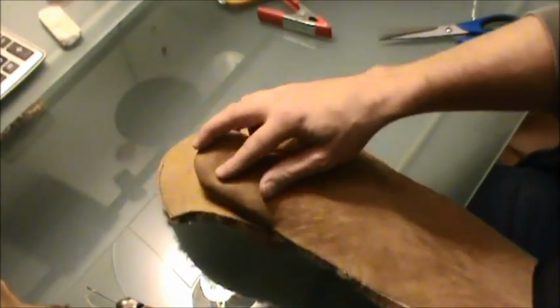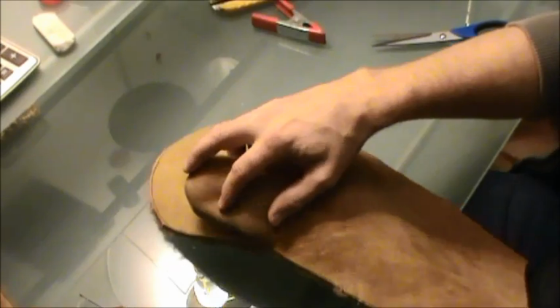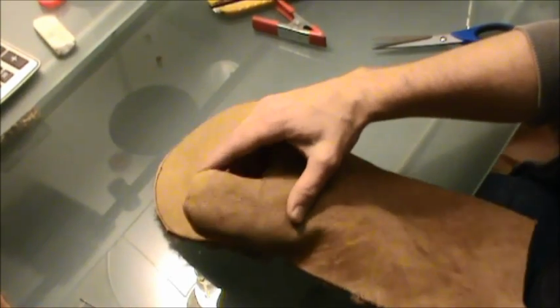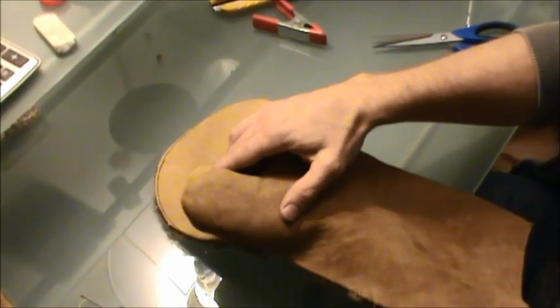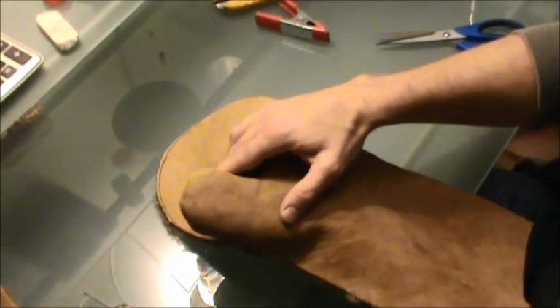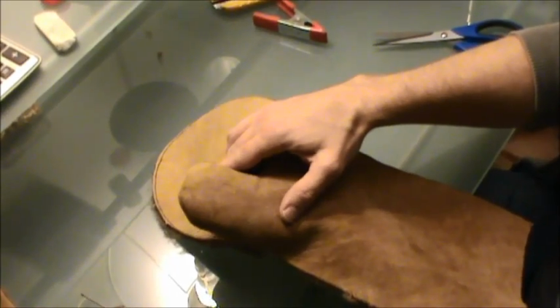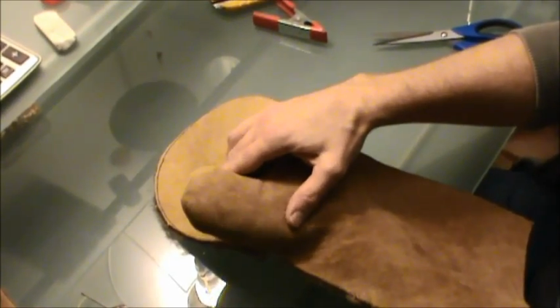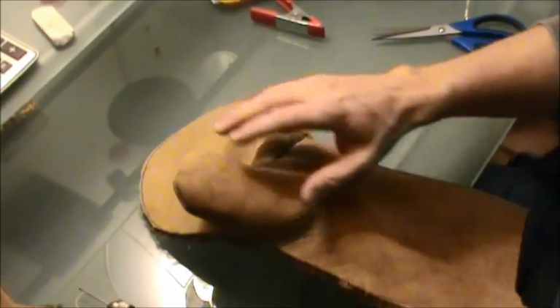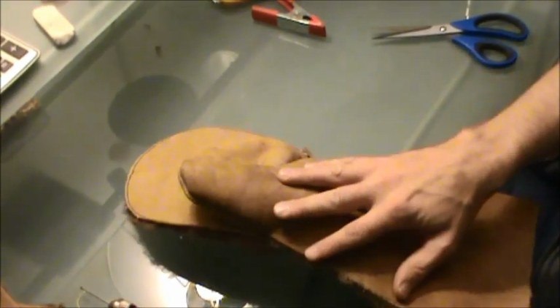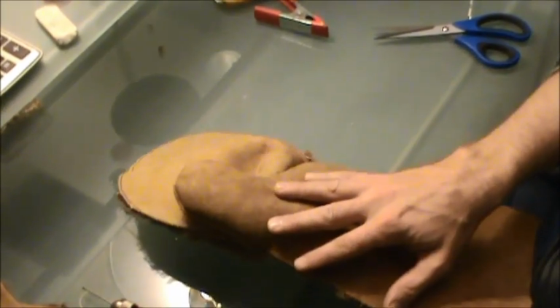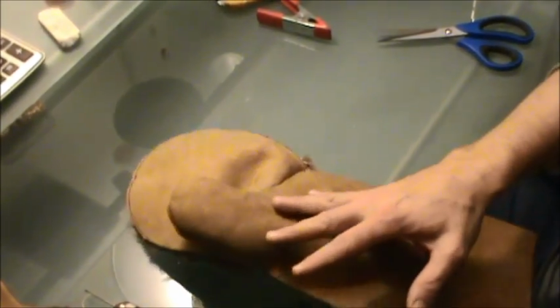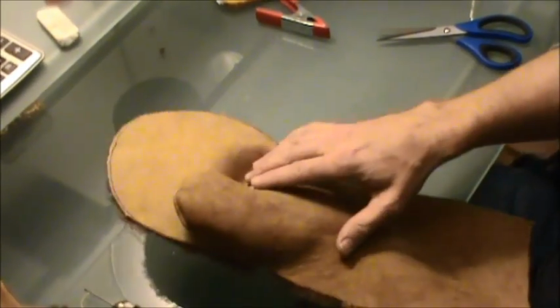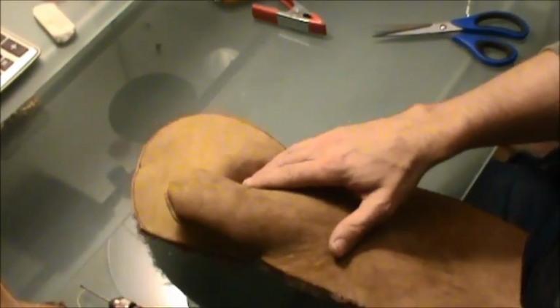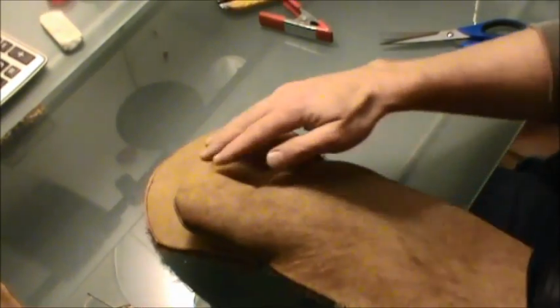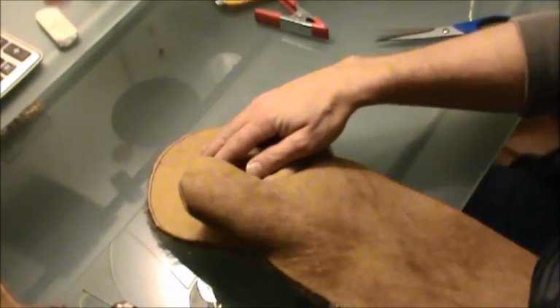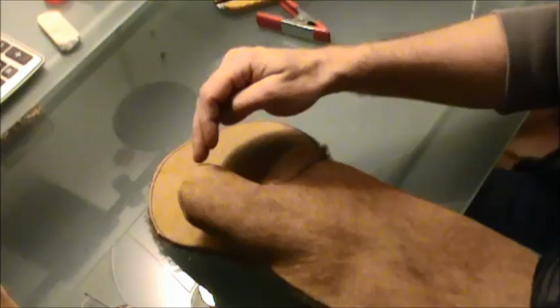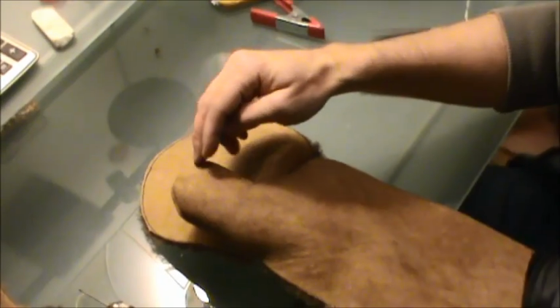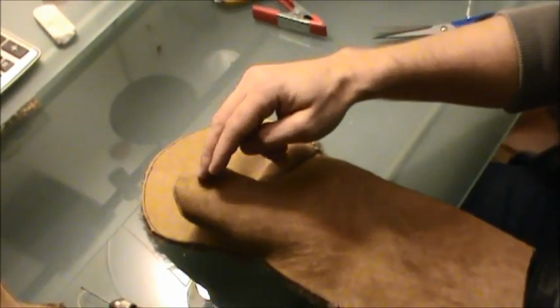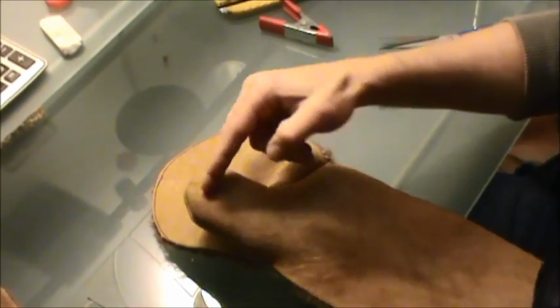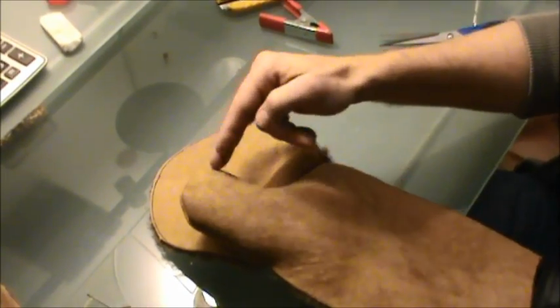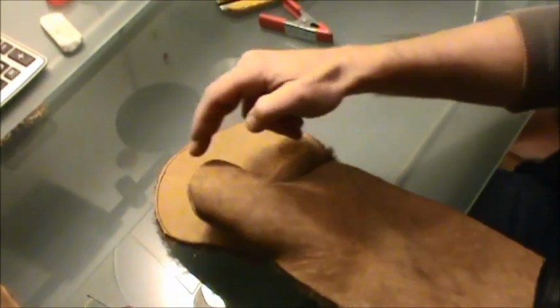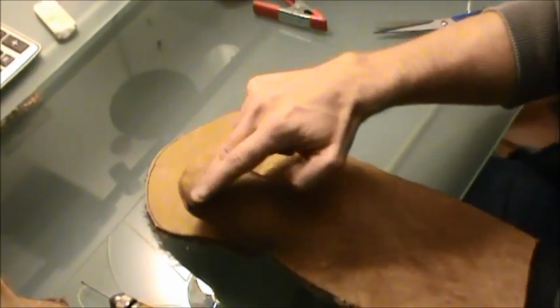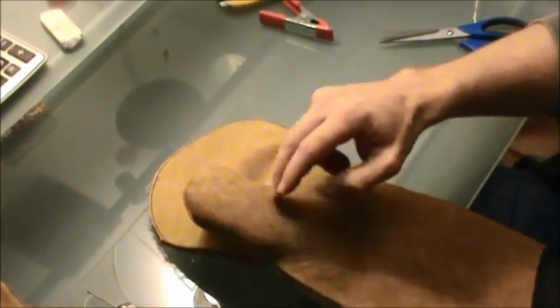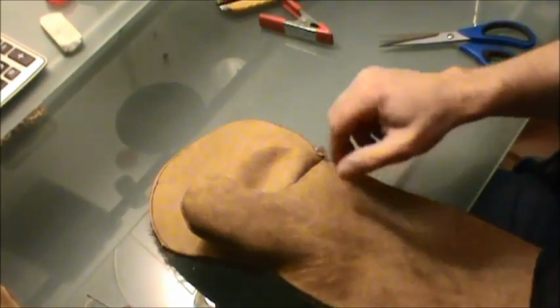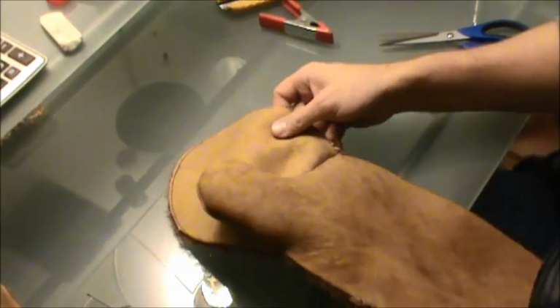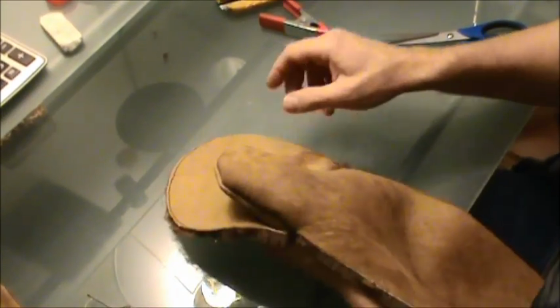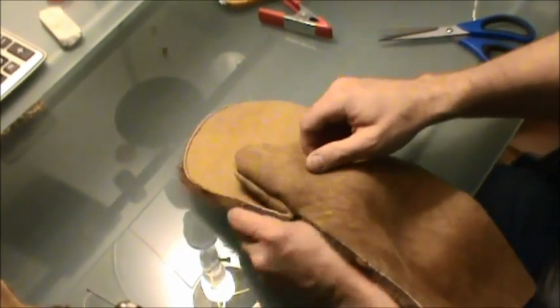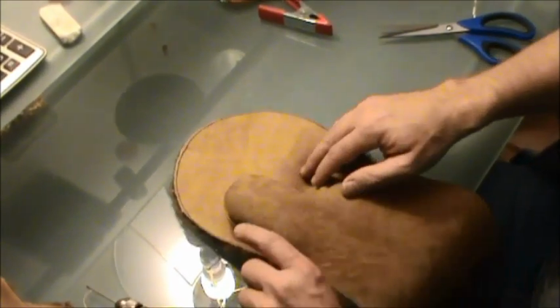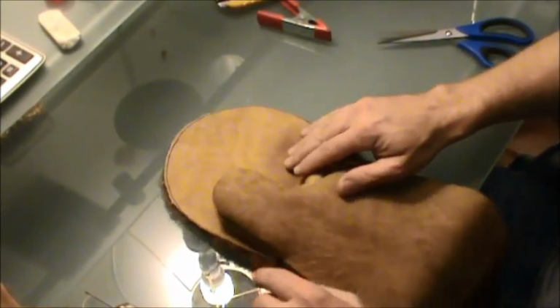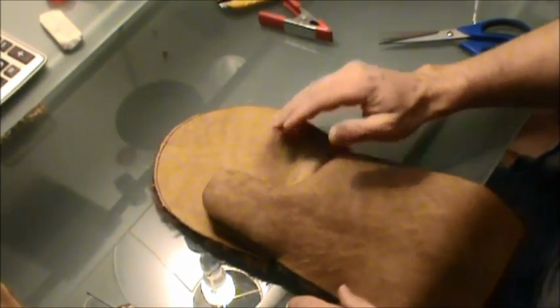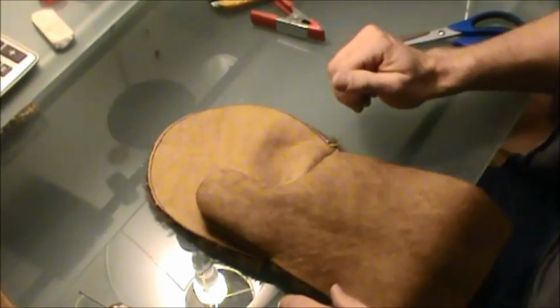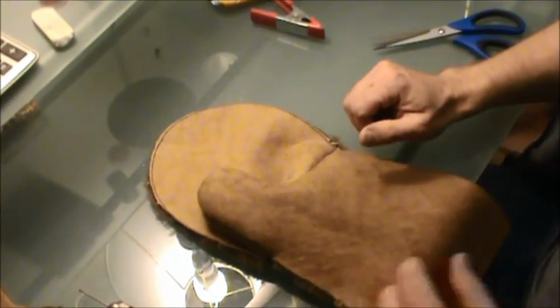There's quite a bit of room in the thumb because I'm planning to have another glove inside. But yeah, alright — let's carry on.